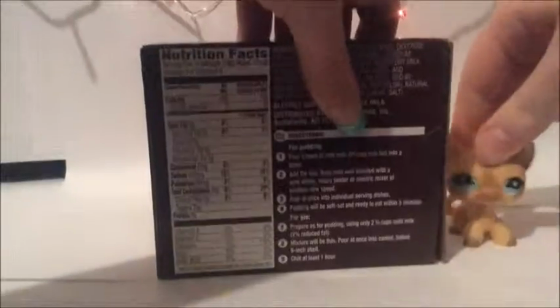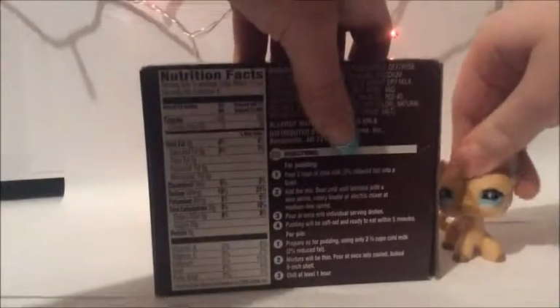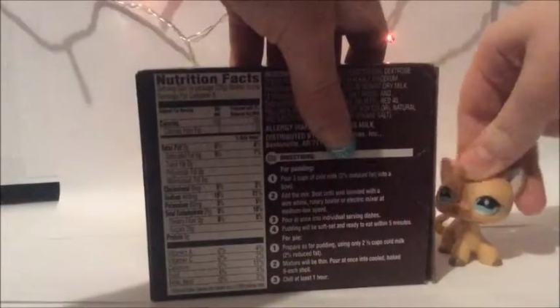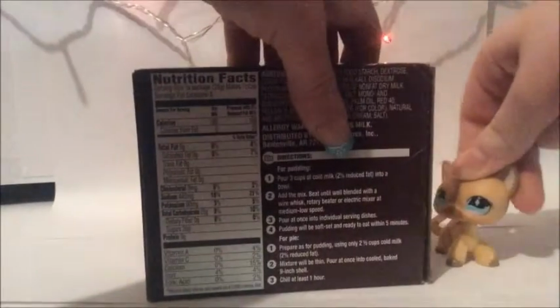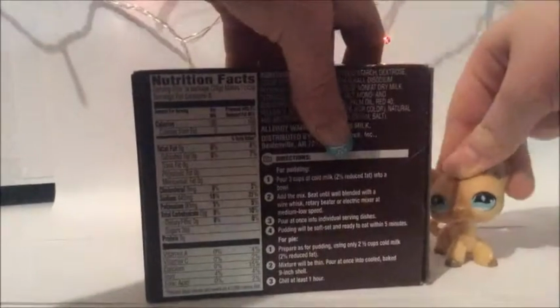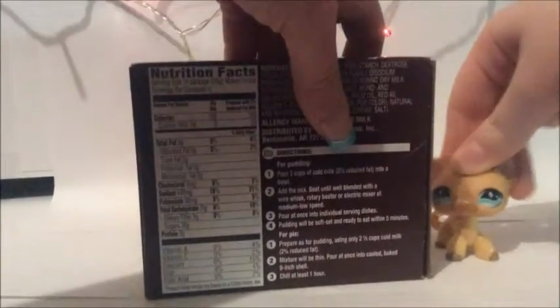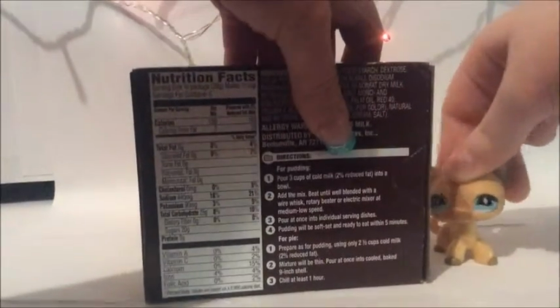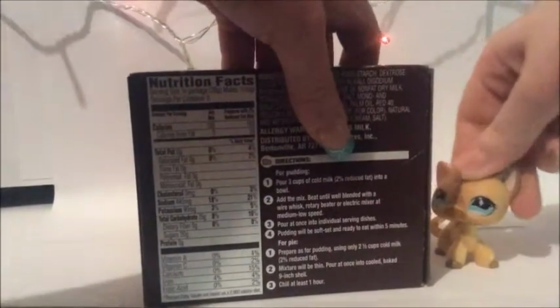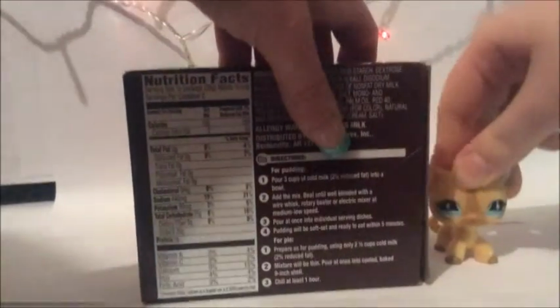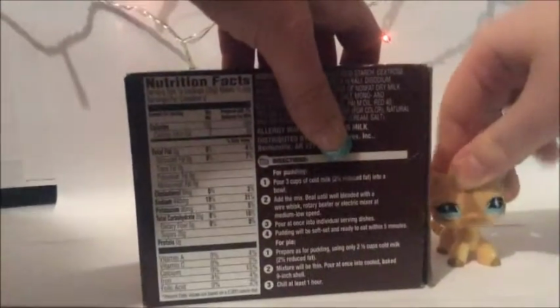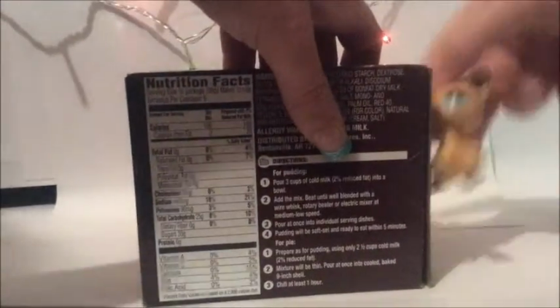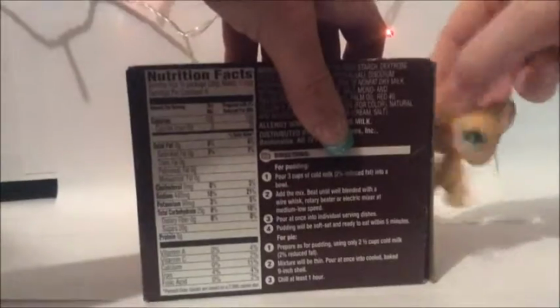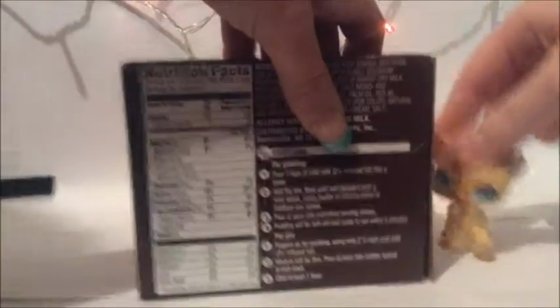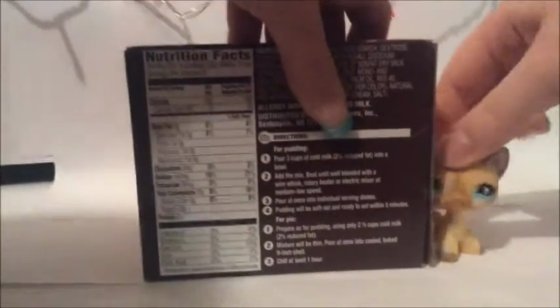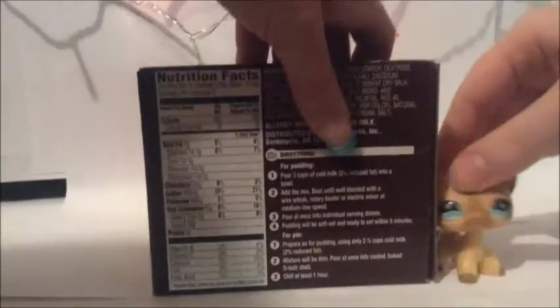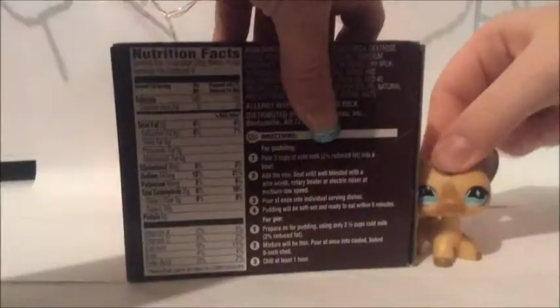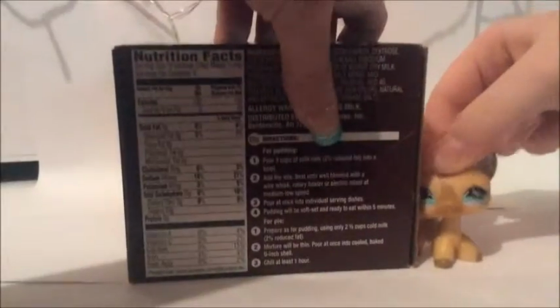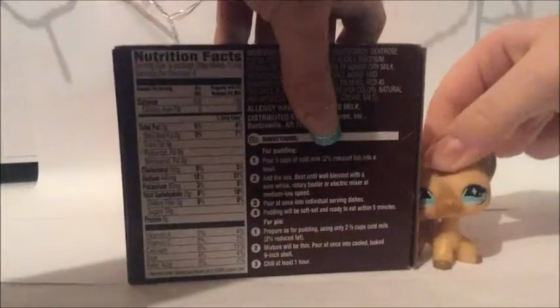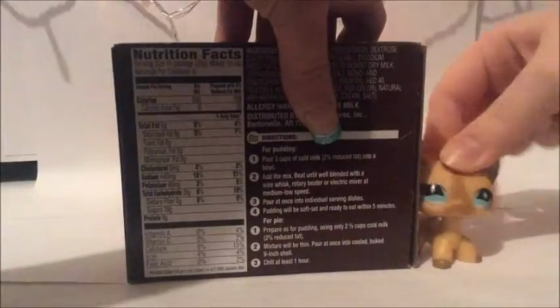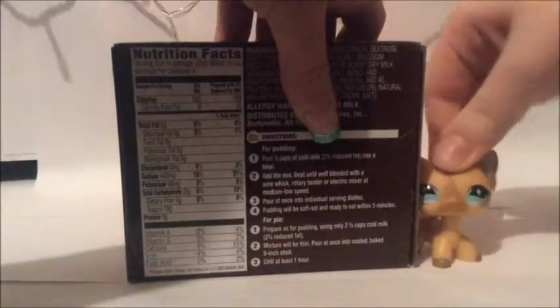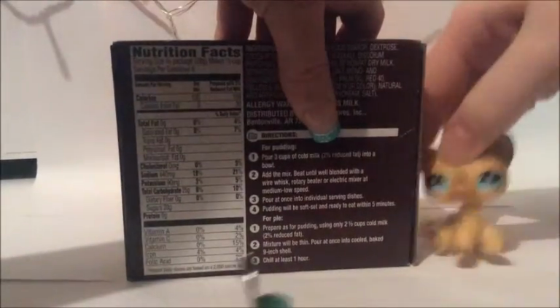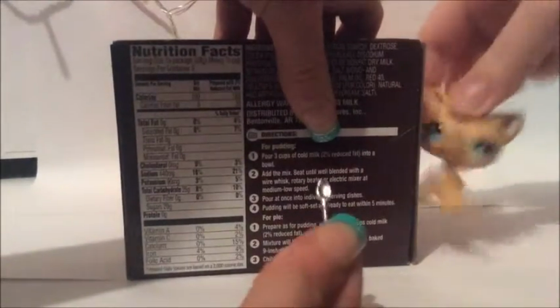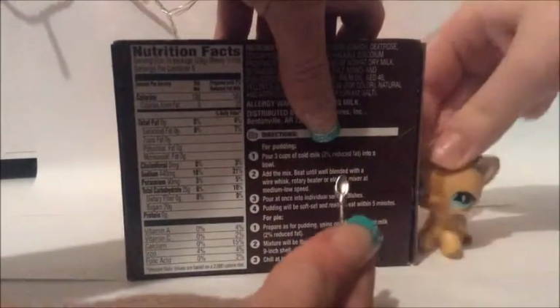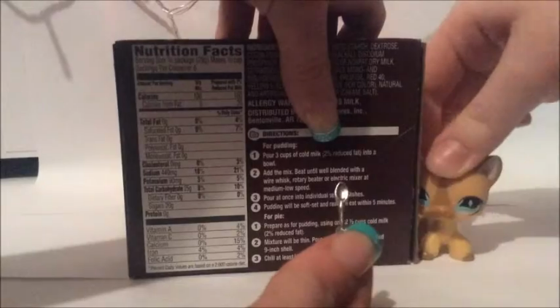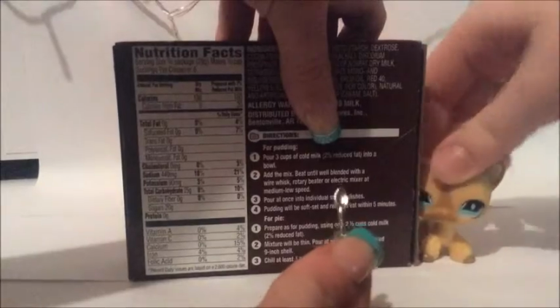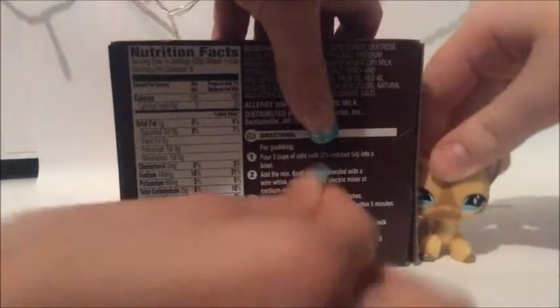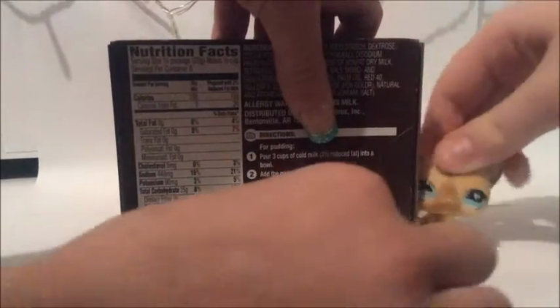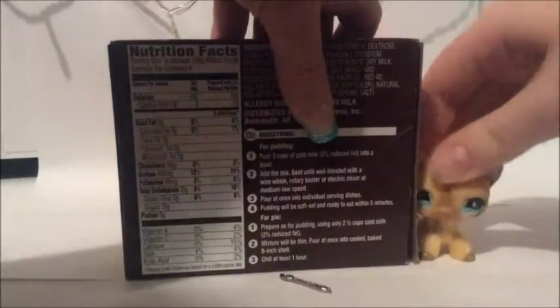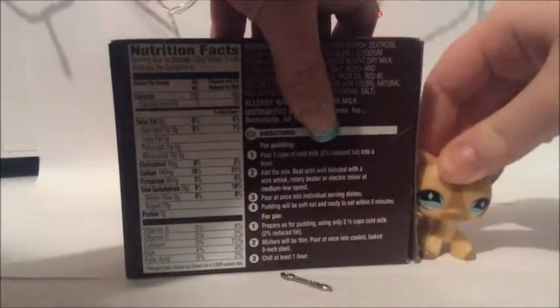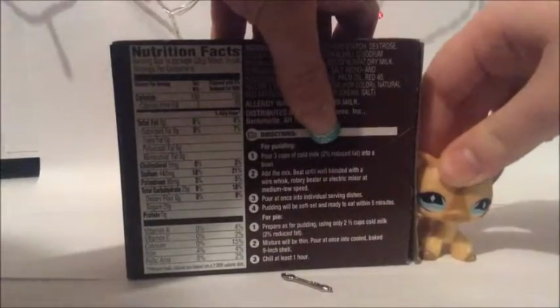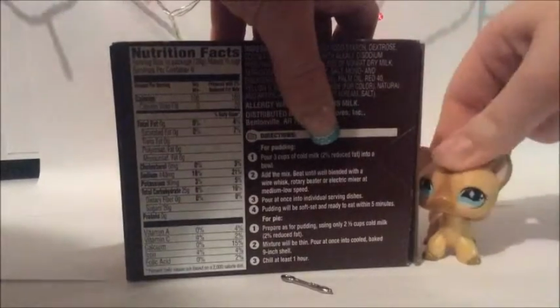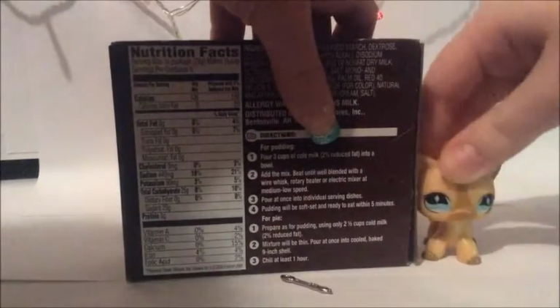What you're going to need is this mix, a spoon, milk, and a bowl.